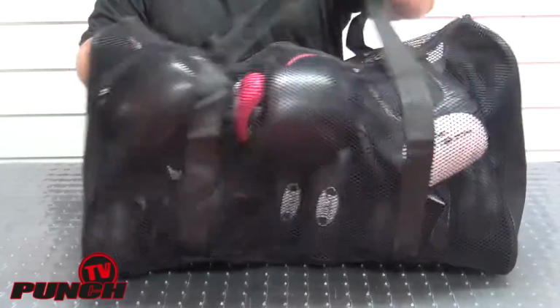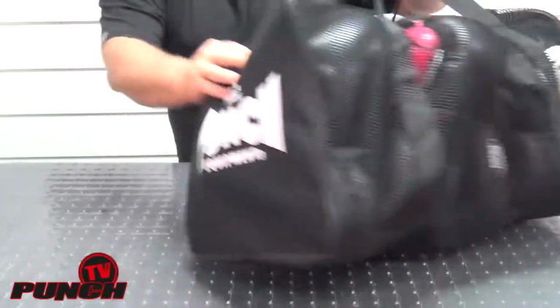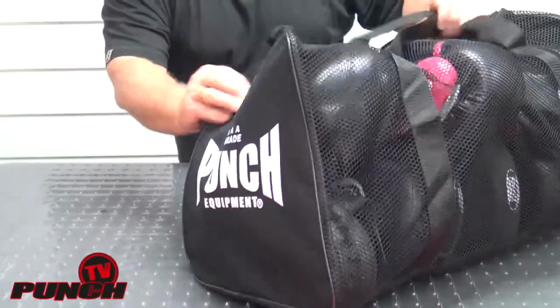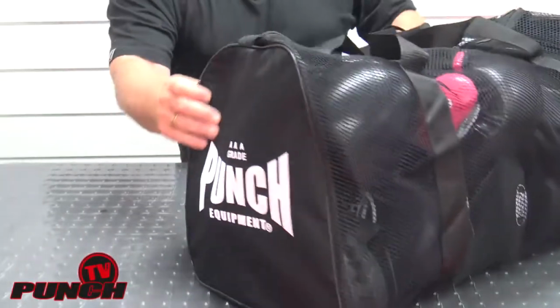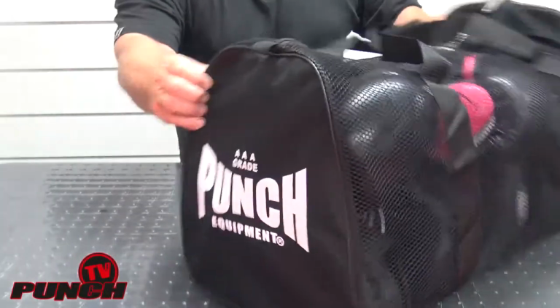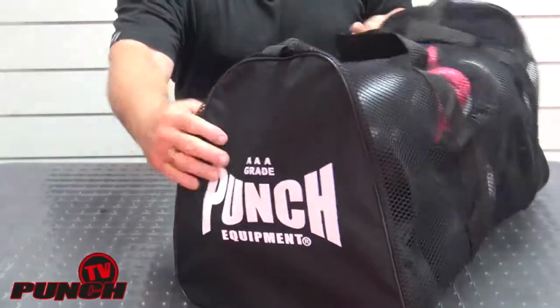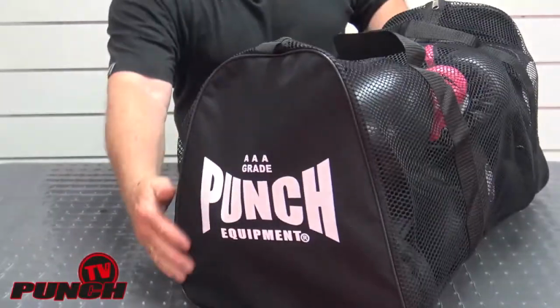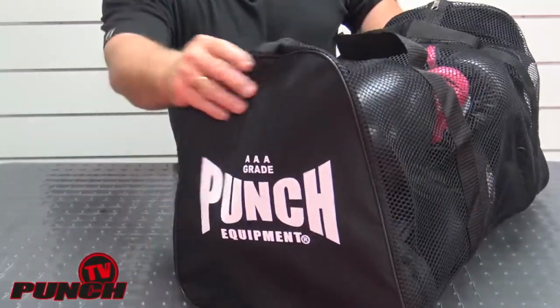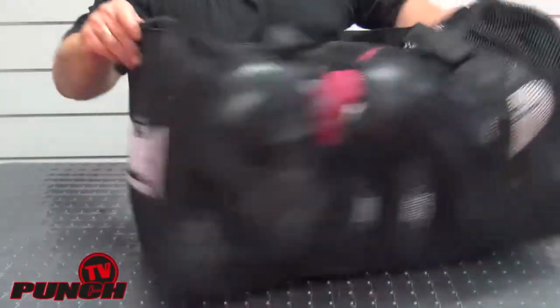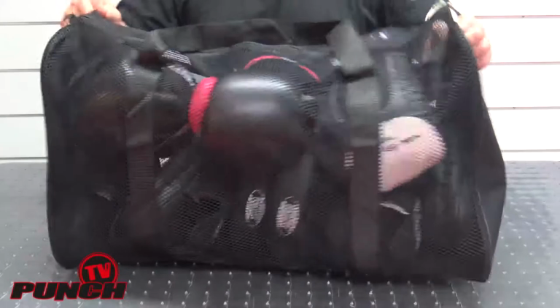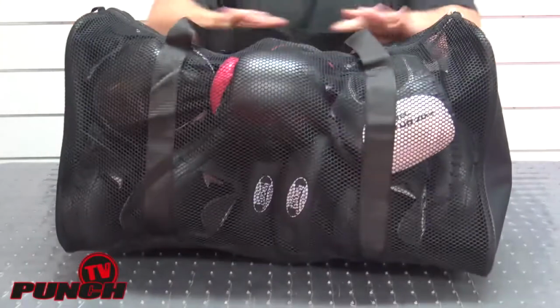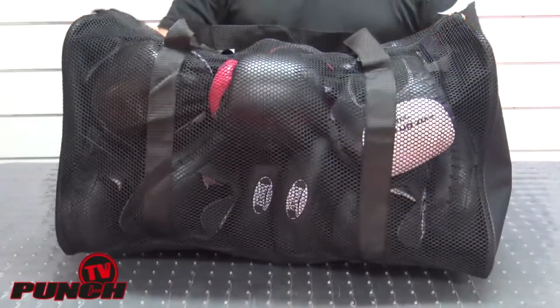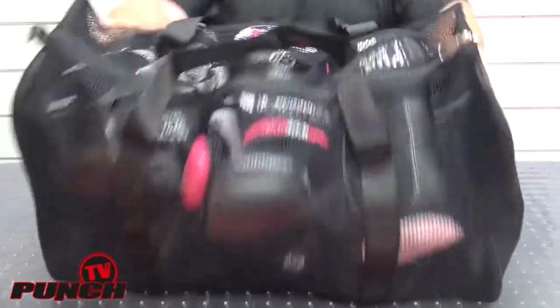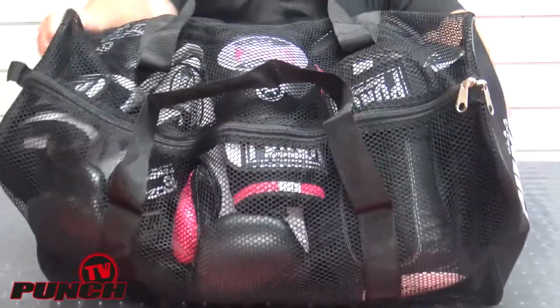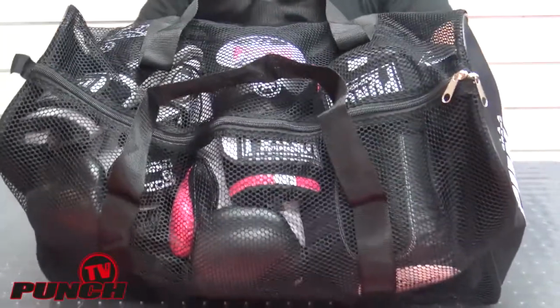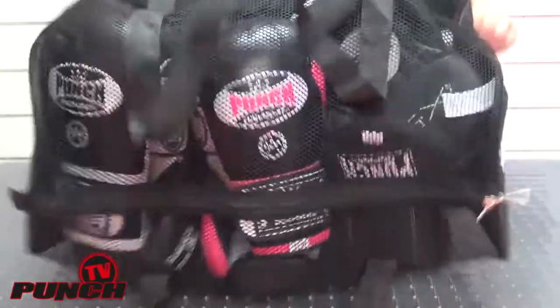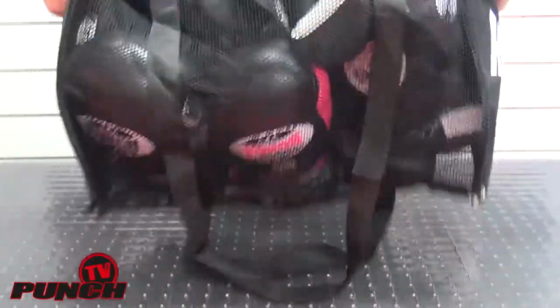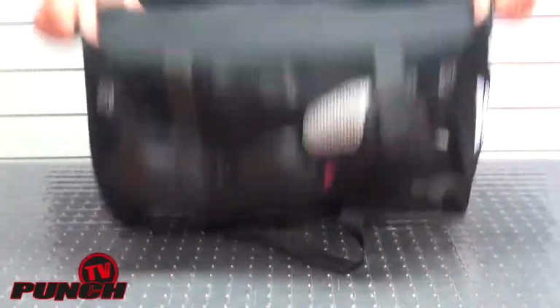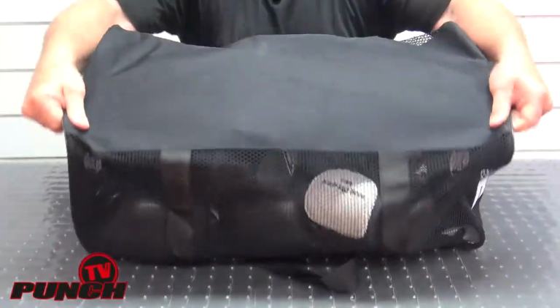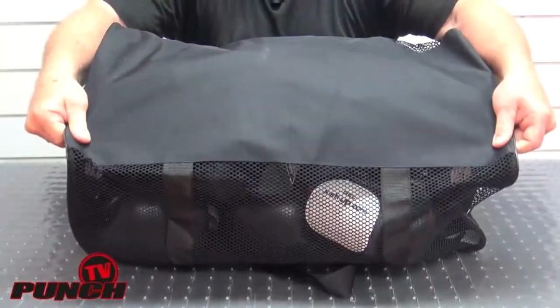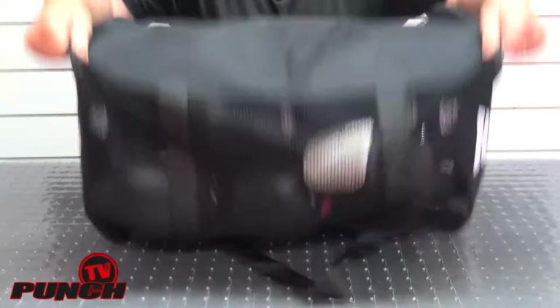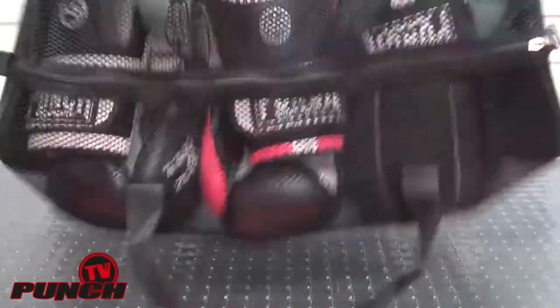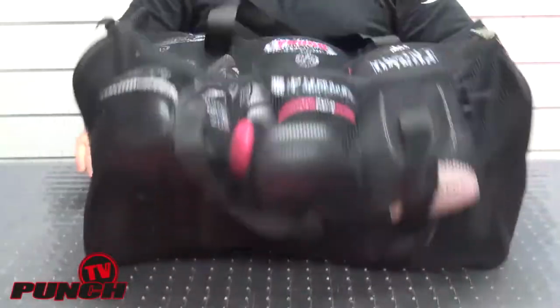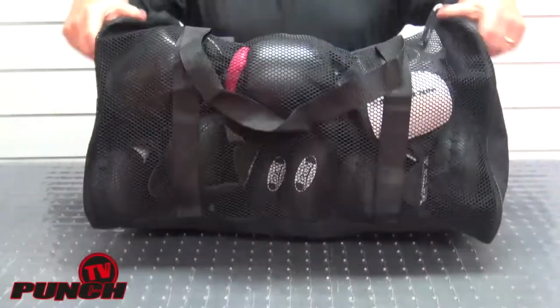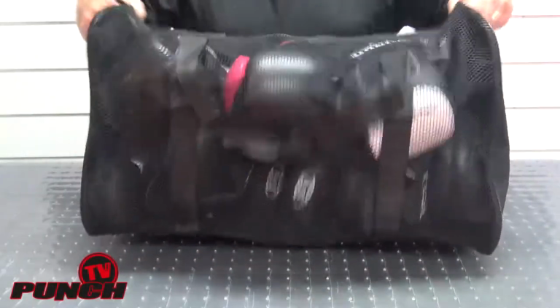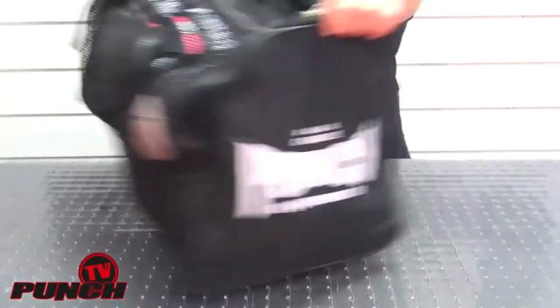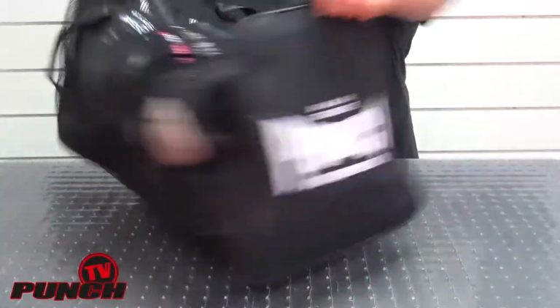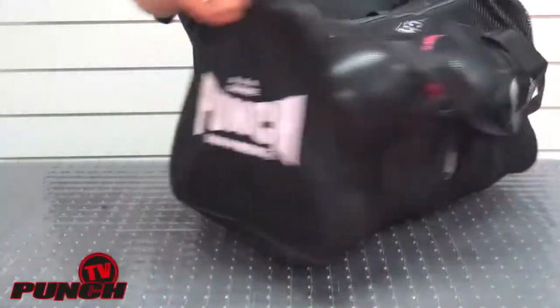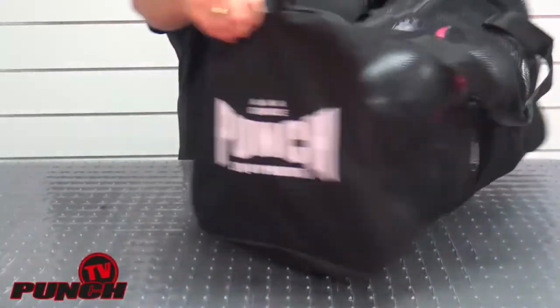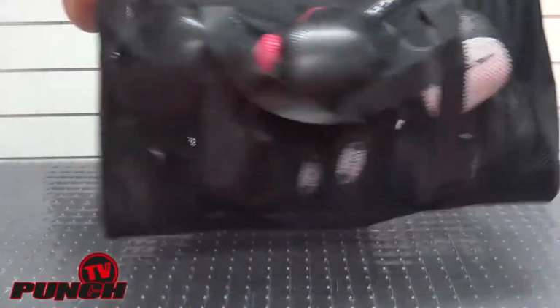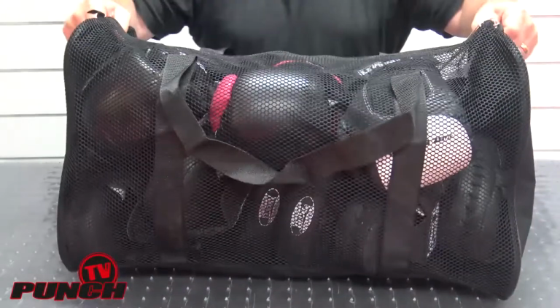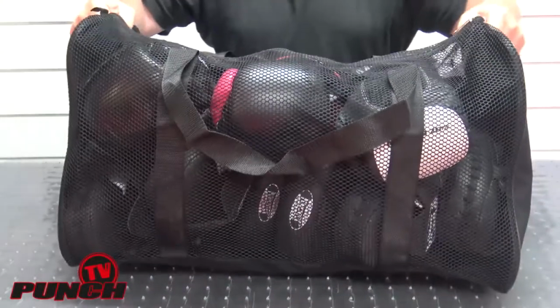The sides are just your normal polyester, and then the rest of the bag is mesh — the floor side is mesh as well. The whole bag is screen printed on both sides with the brand, so you look nice and trendy.